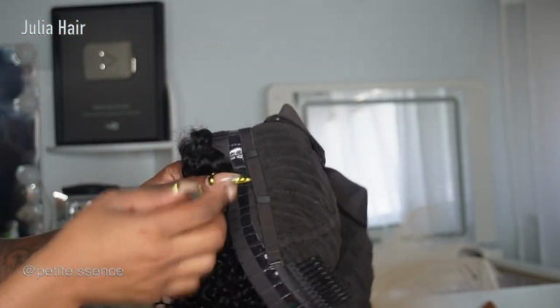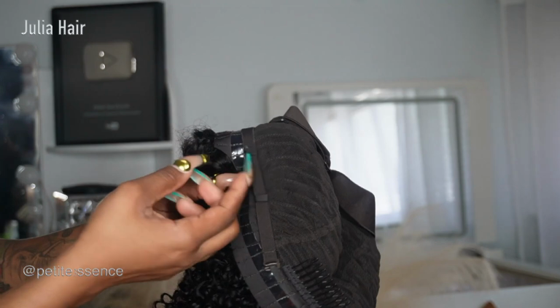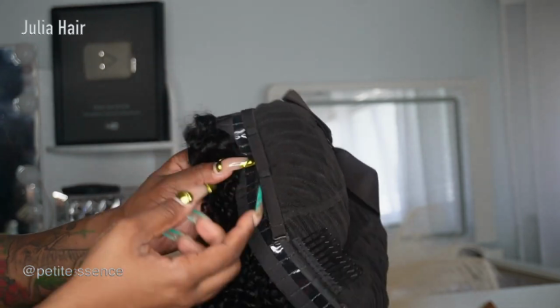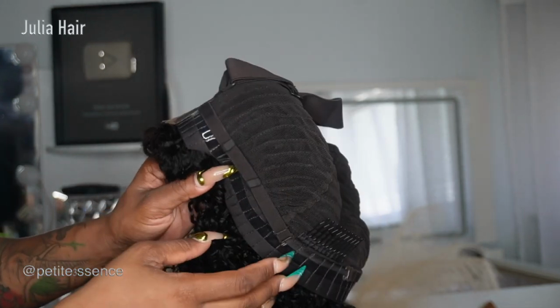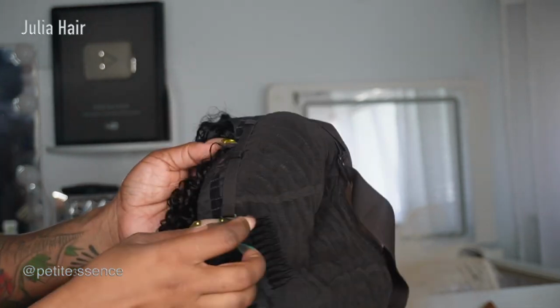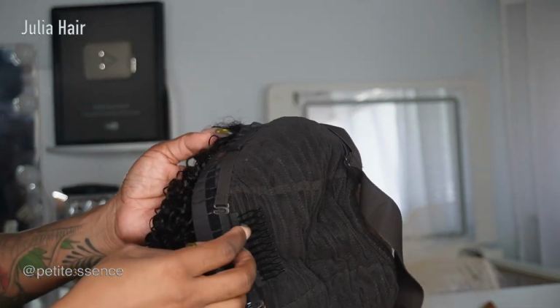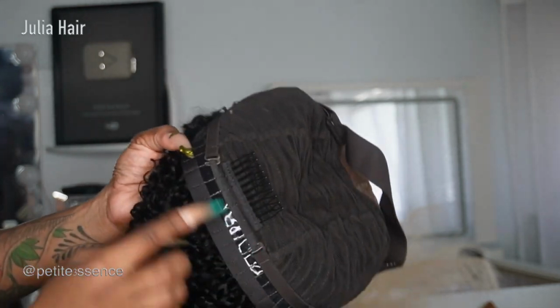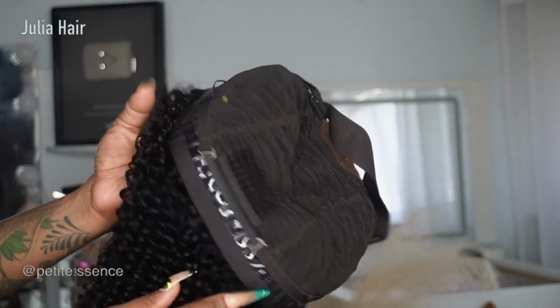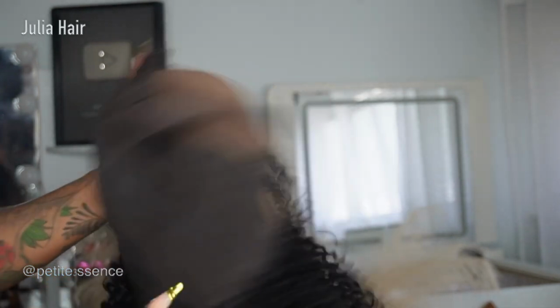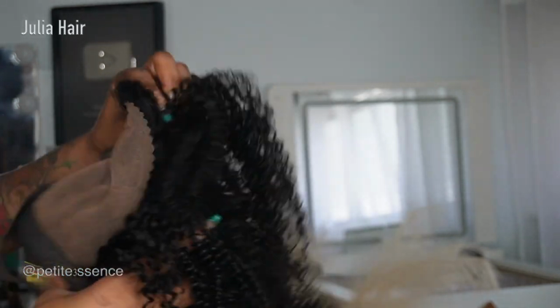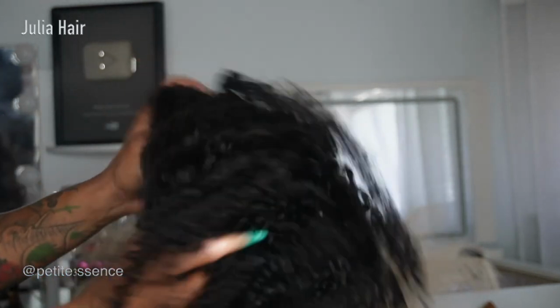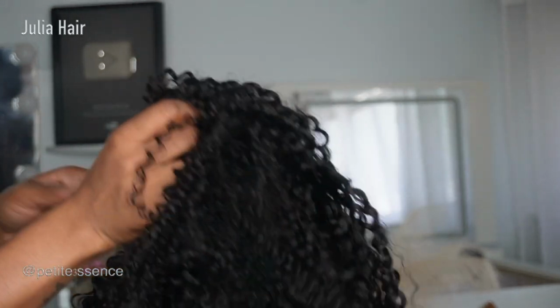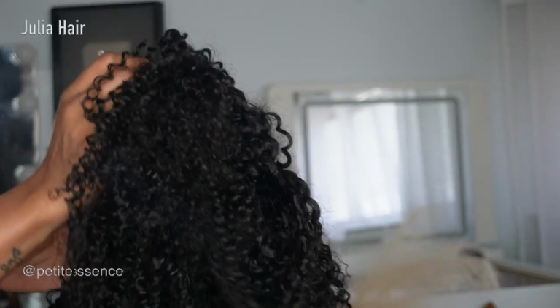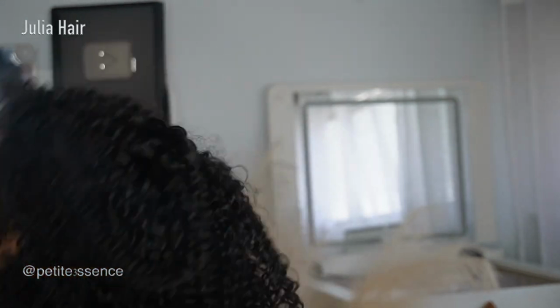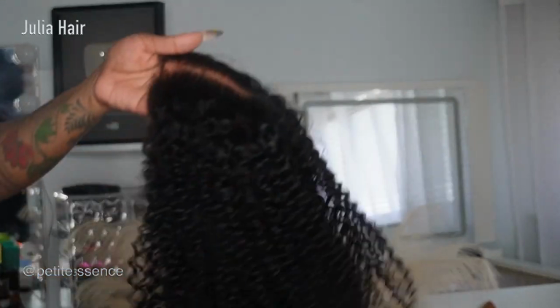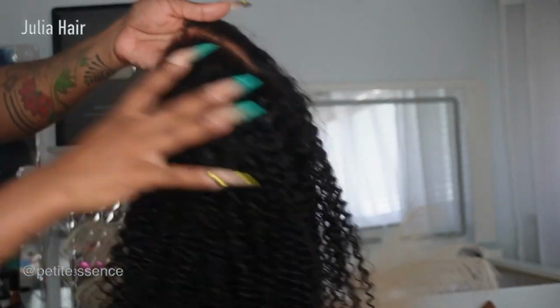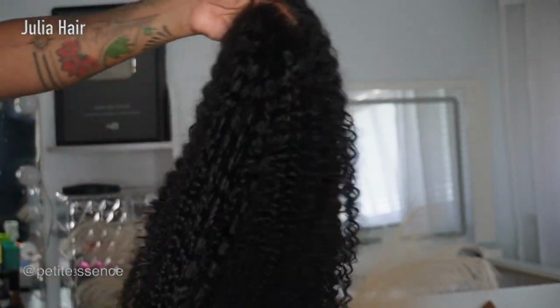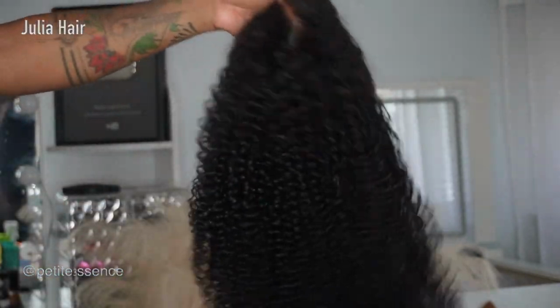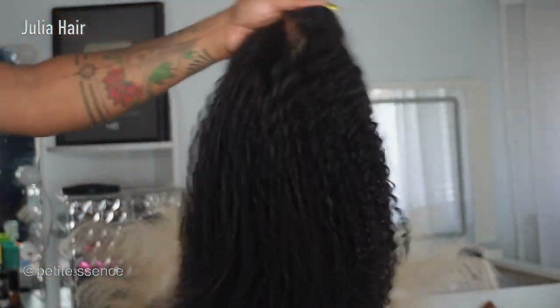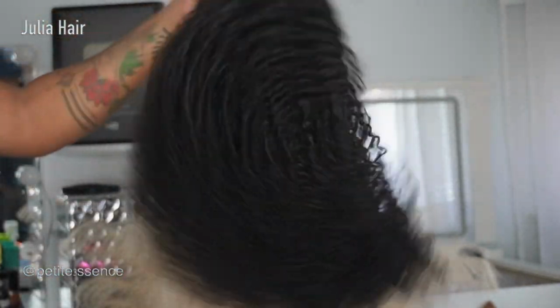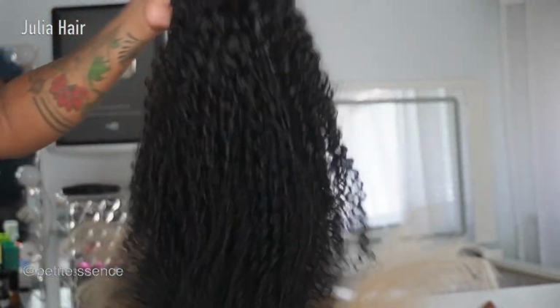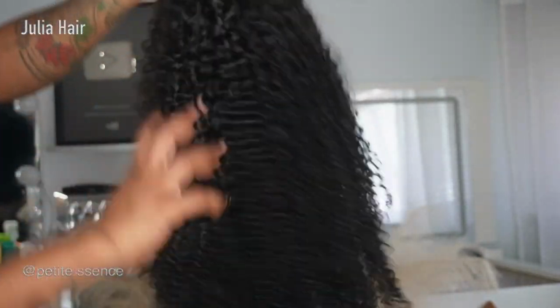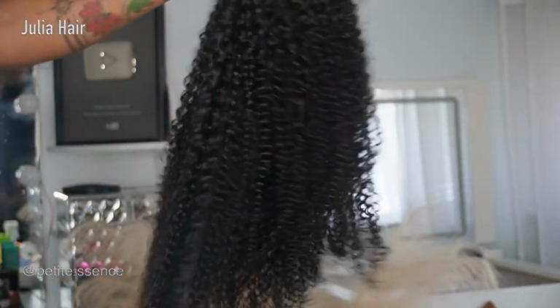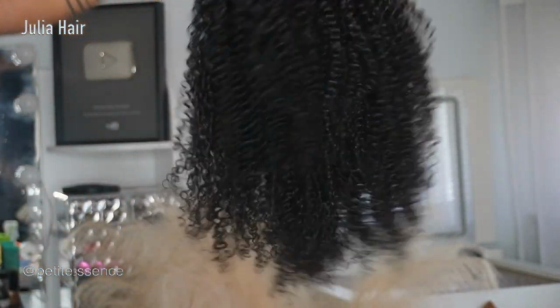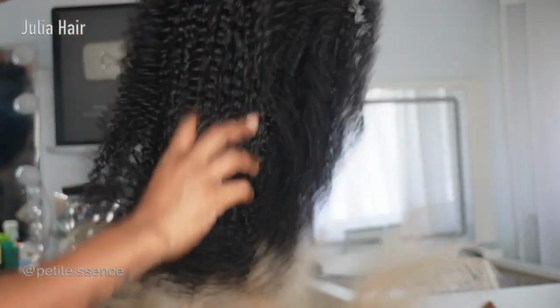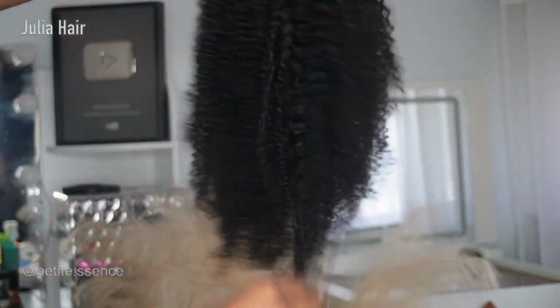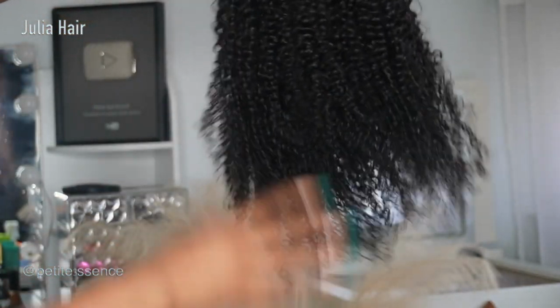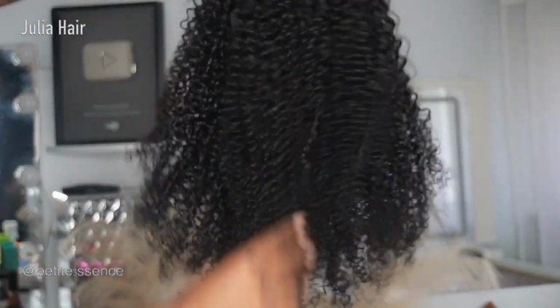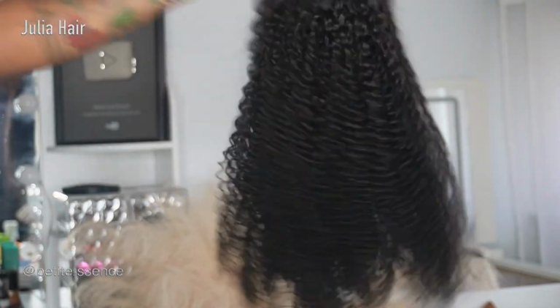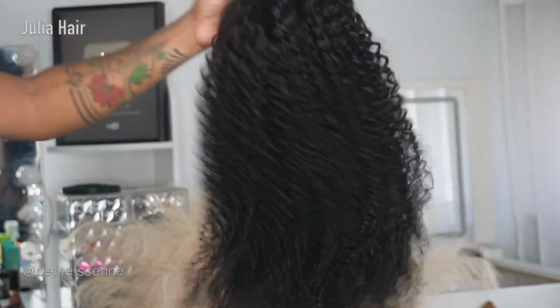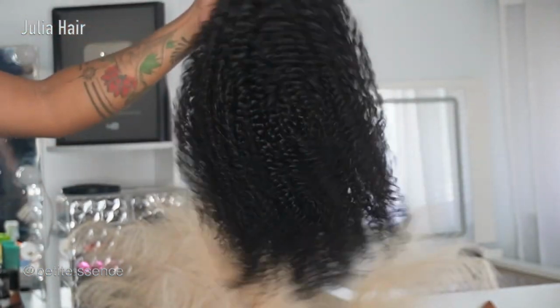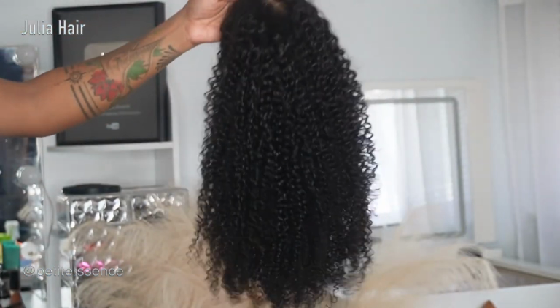It's also pre-plucked and pre-cut with the lace. This is the texture of today's wig — very full, and as I said it's a kinky curly texture. I absolutely love it, it's just so nice.